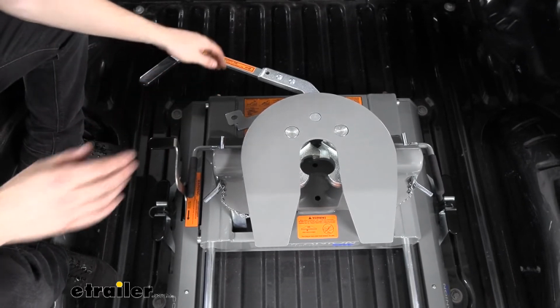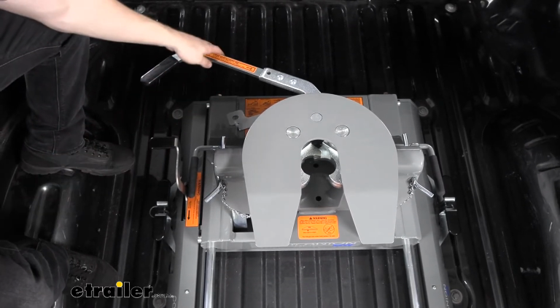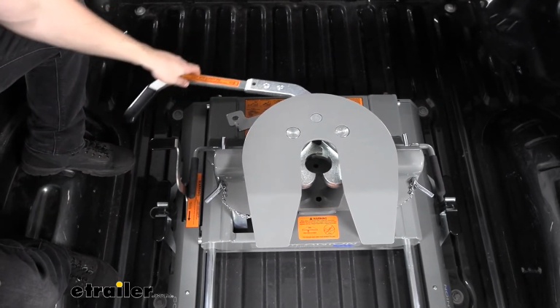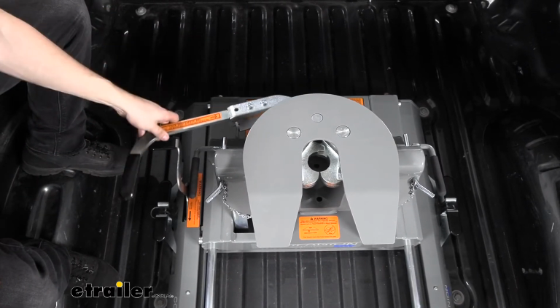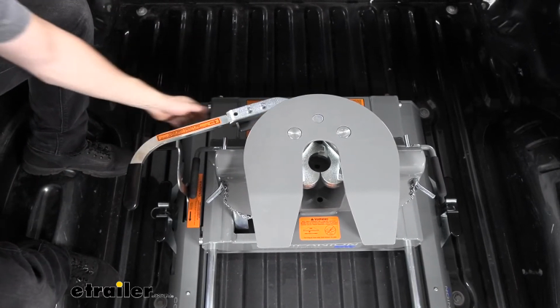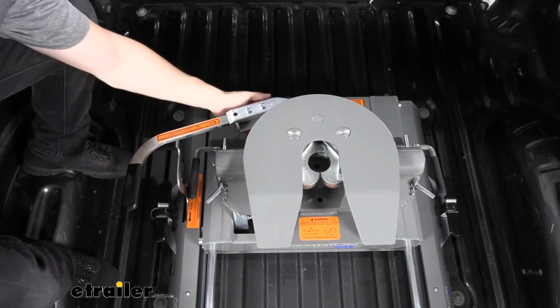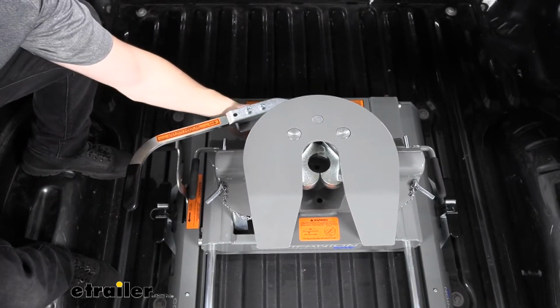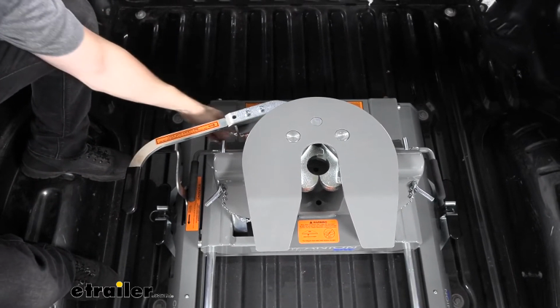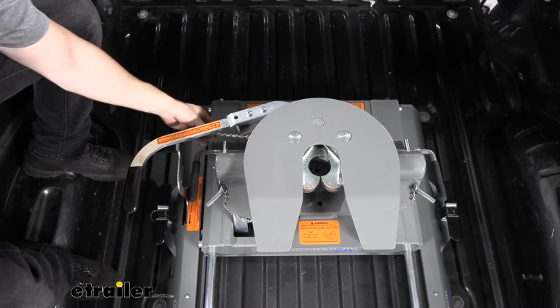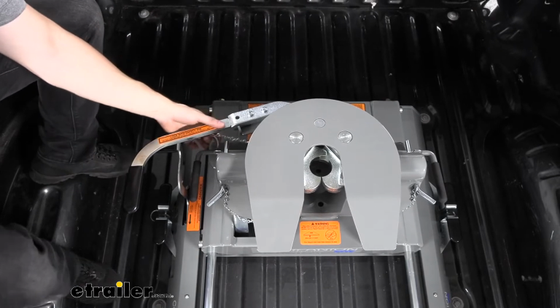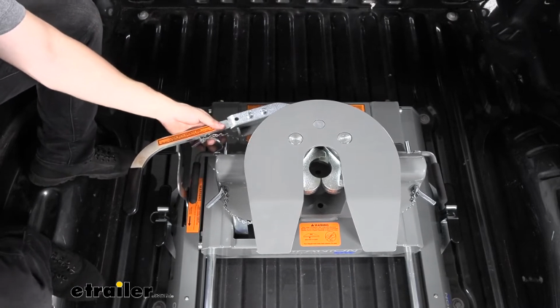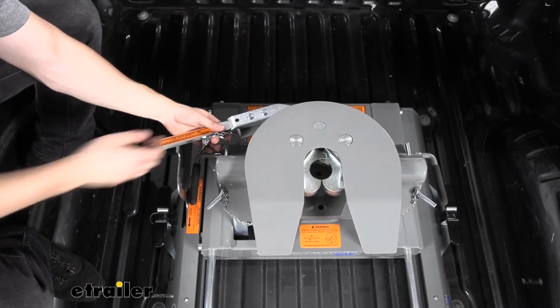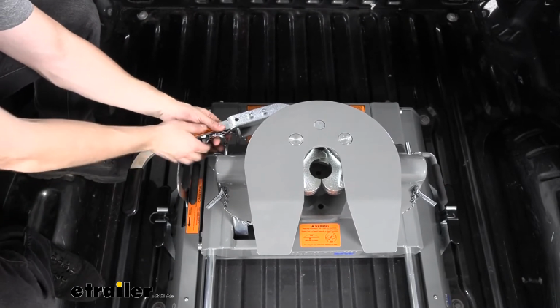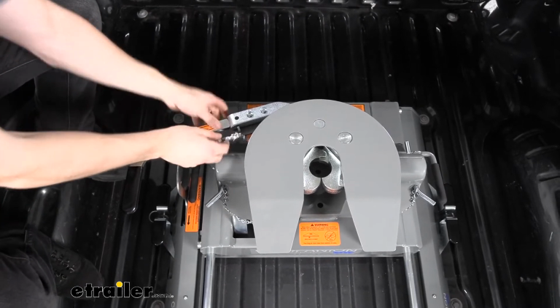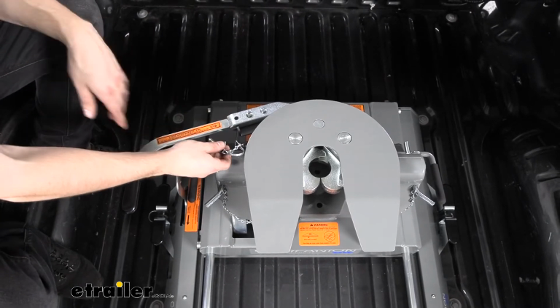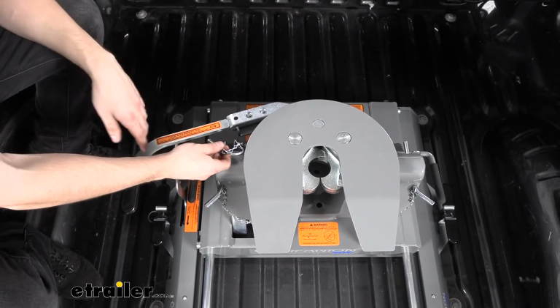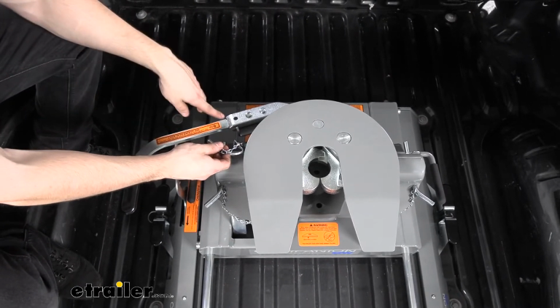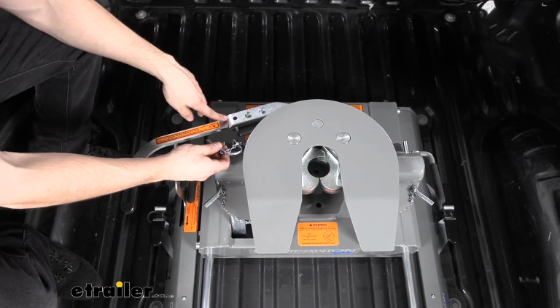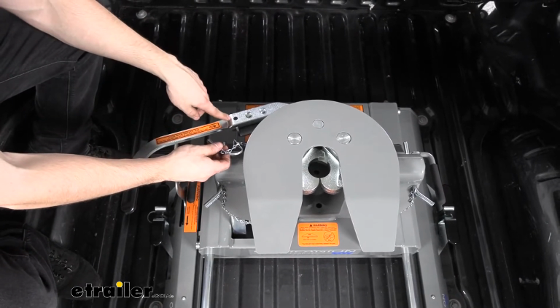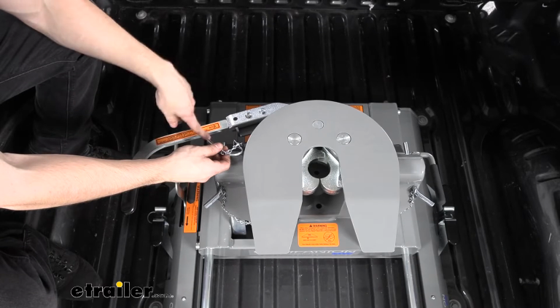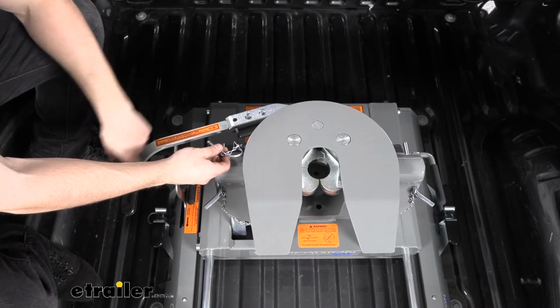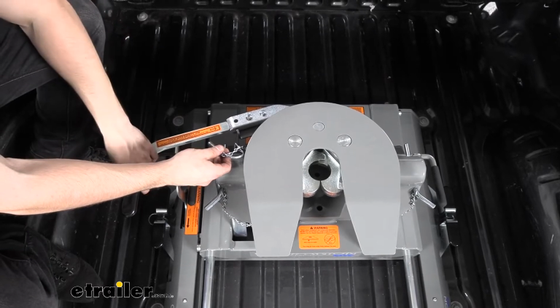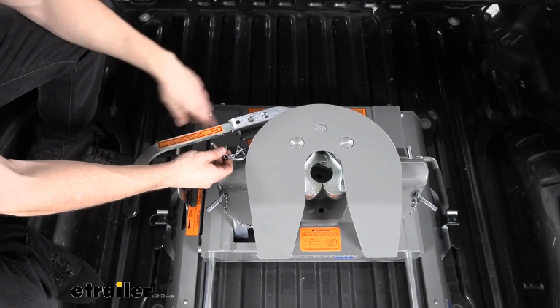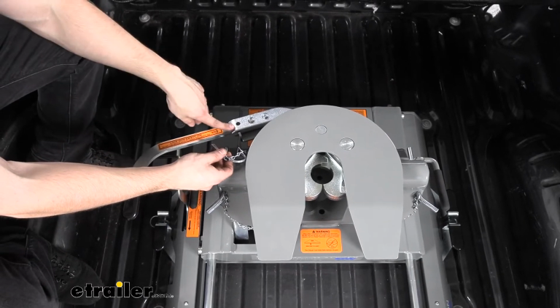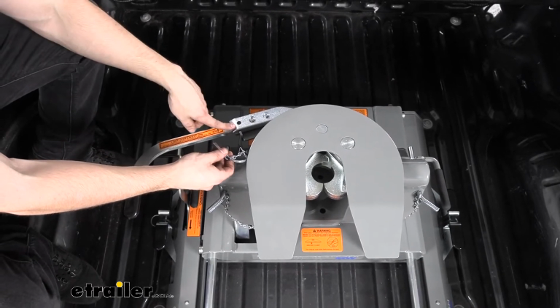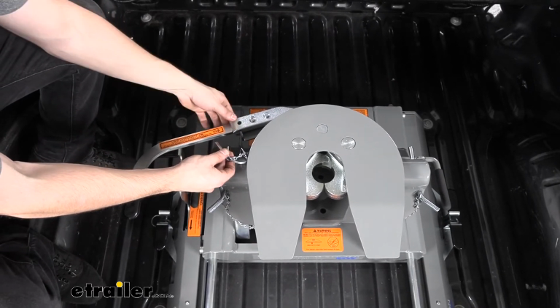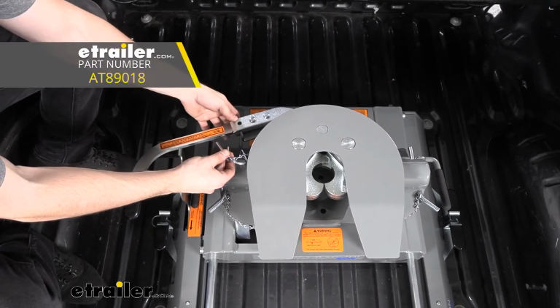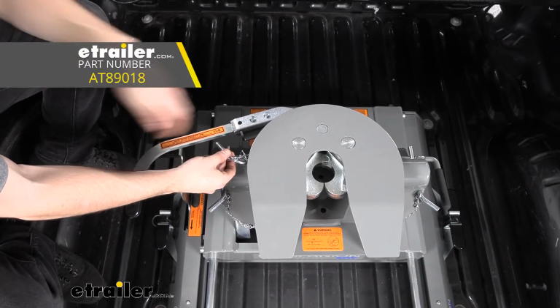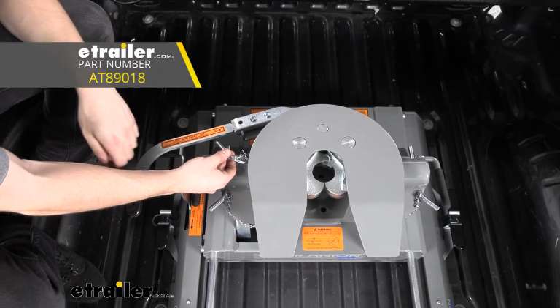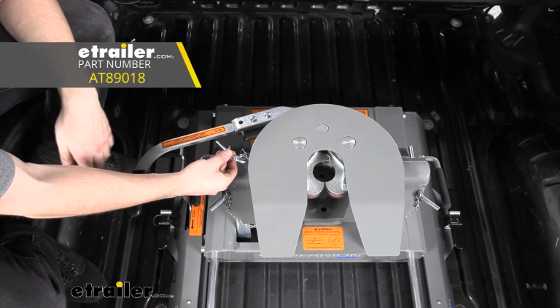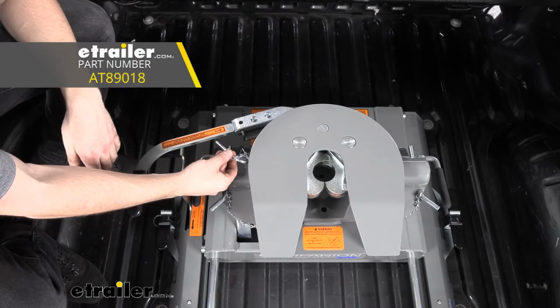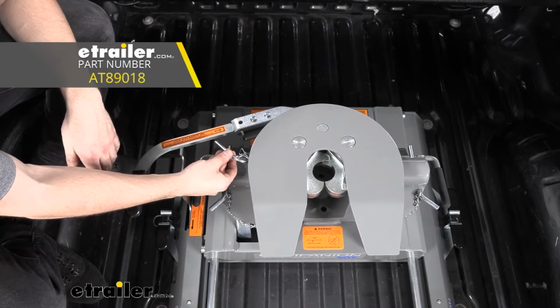We also have a little hole here which is secured with a bail pin and clip attached to the hitch. If we wanted to lock this trailer hitch so no one can come up and uncouple our trailer, we simply use a padlock in this hole, which we sell at eTrailer.com.